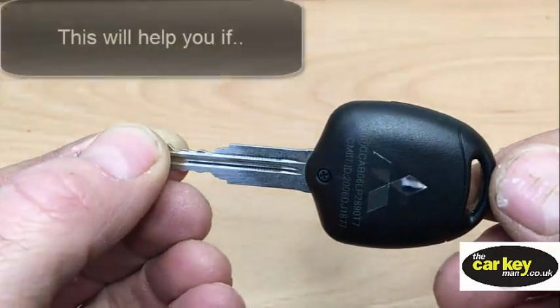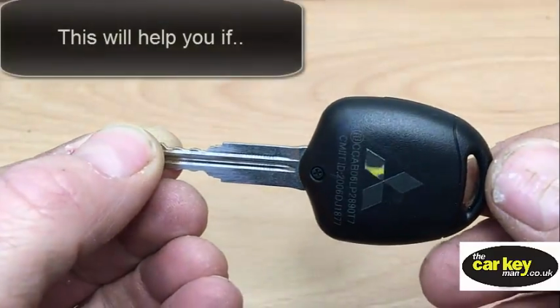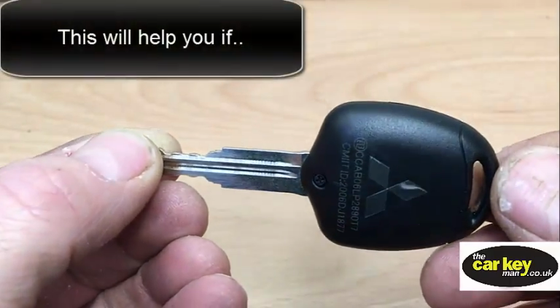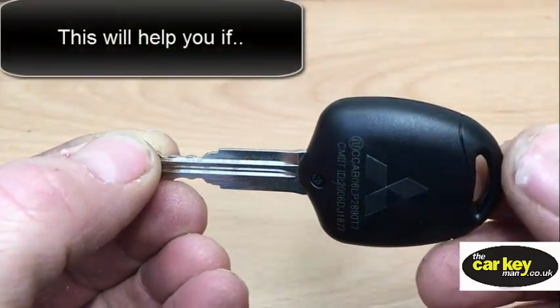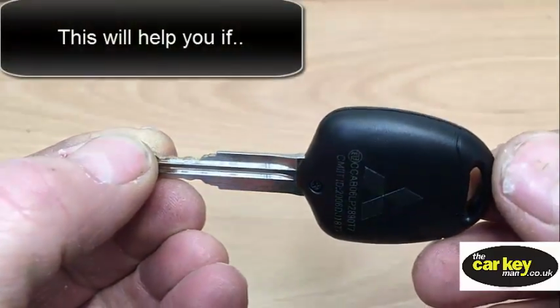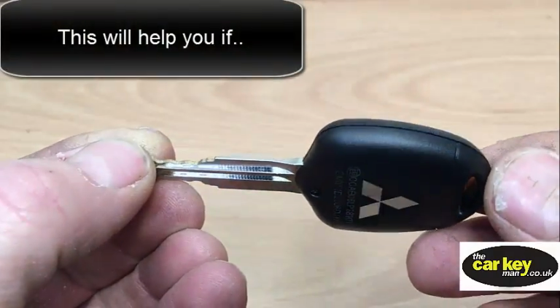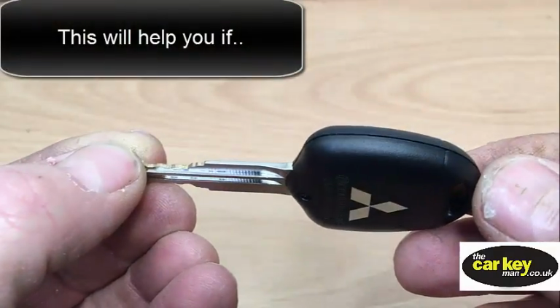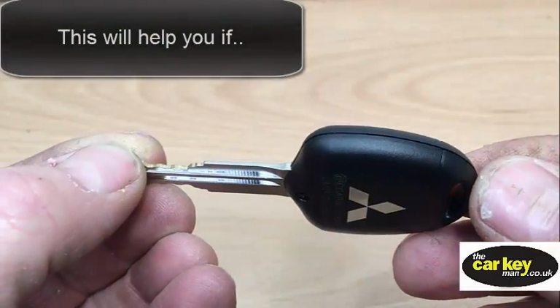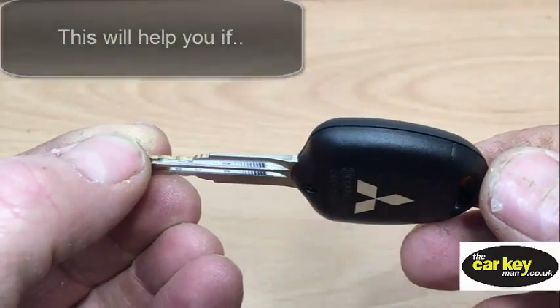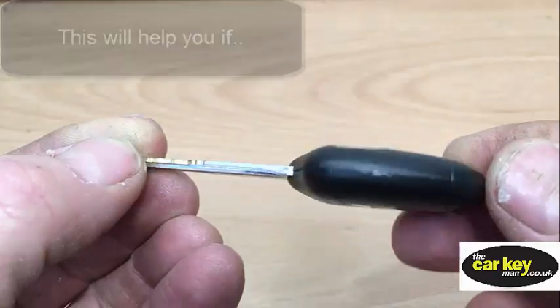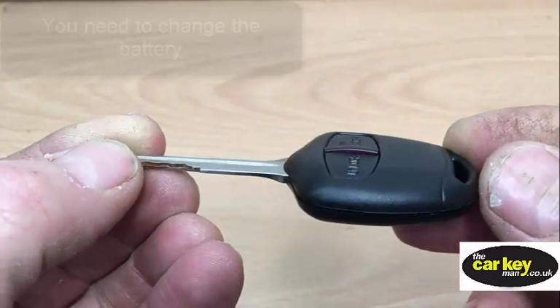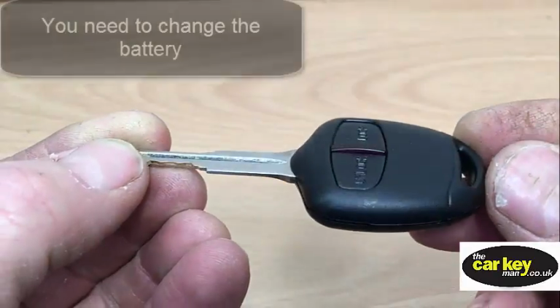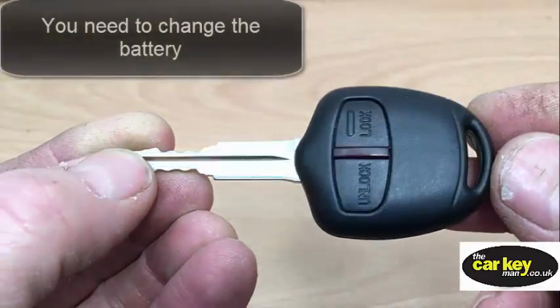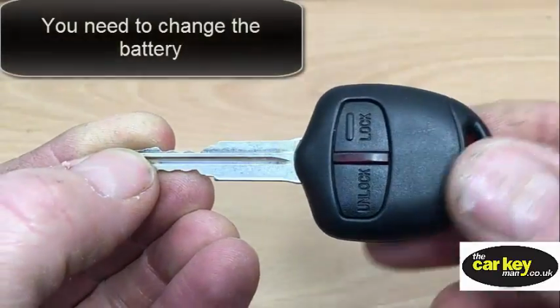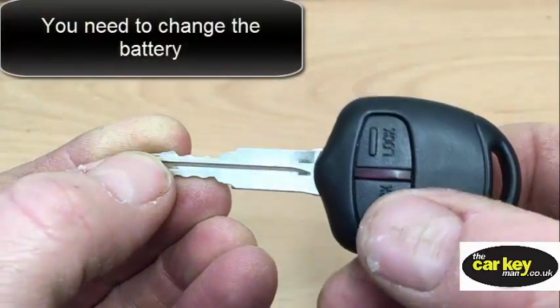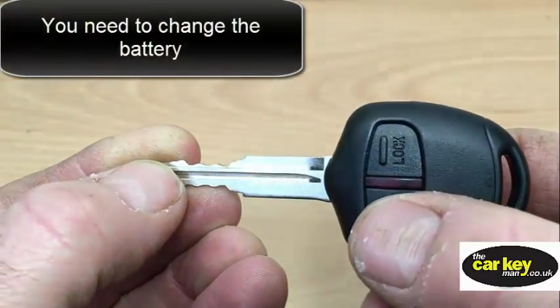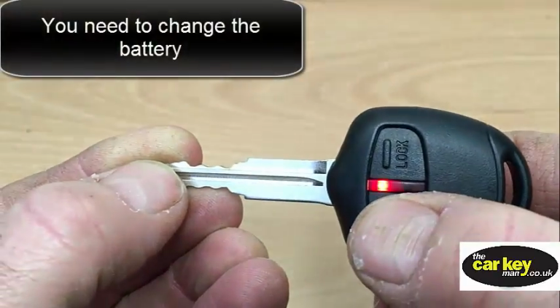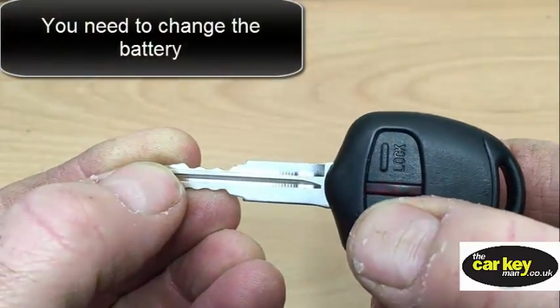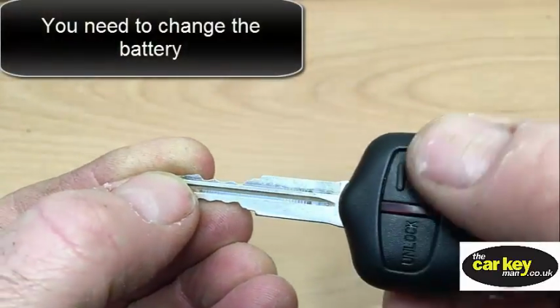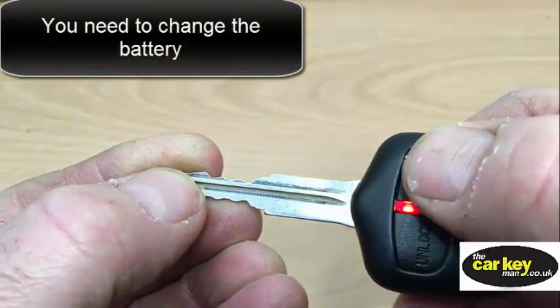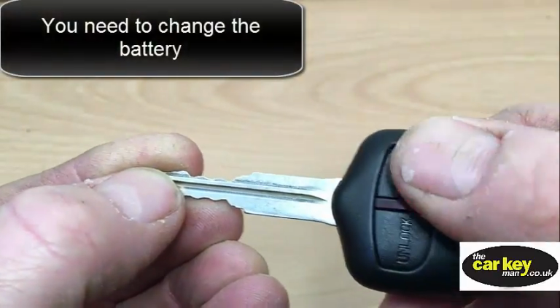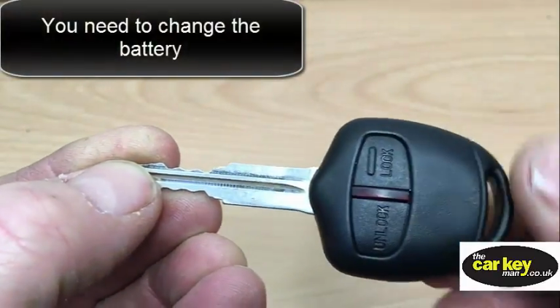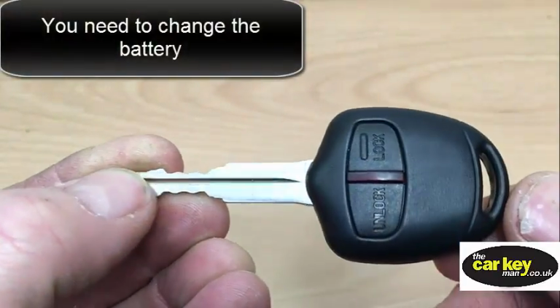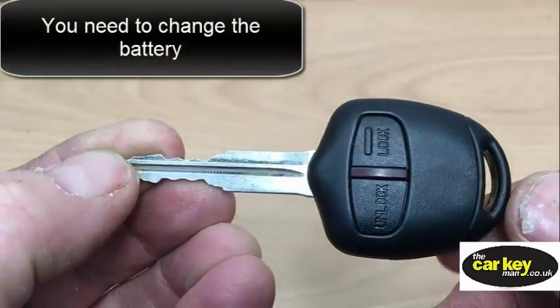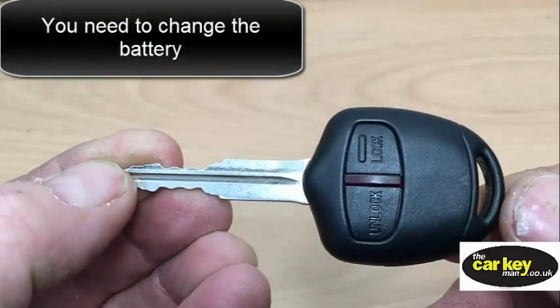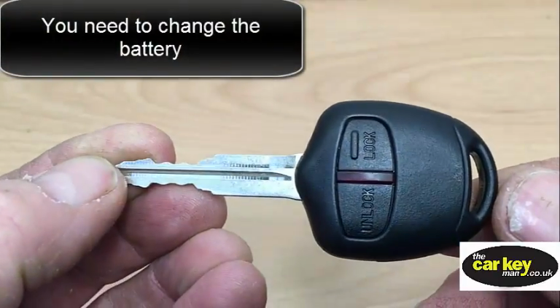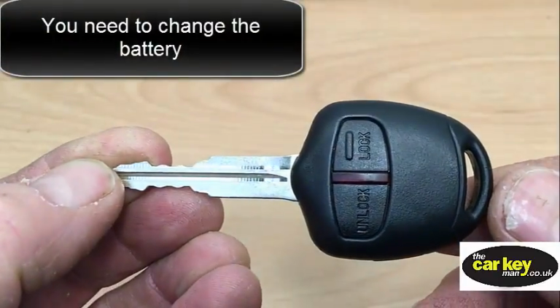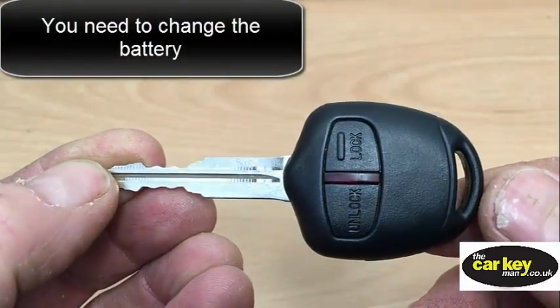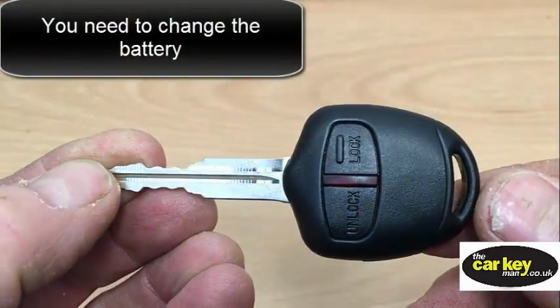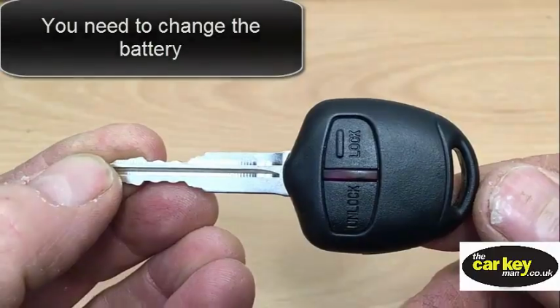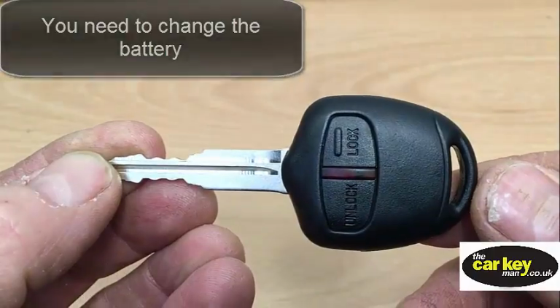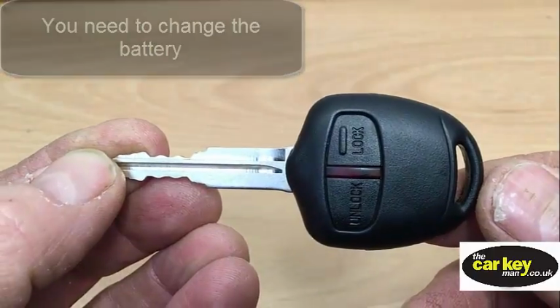Today we're looking at a Mitsubishi key. It's a two-button key — lock and unlock — and these are found on lots of the modern vehicles.